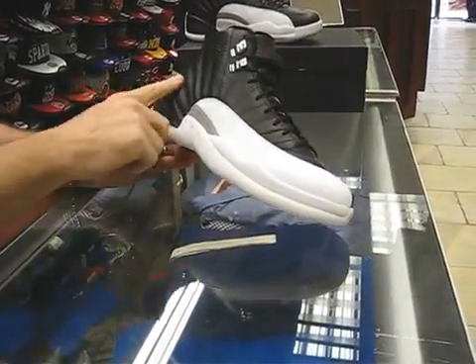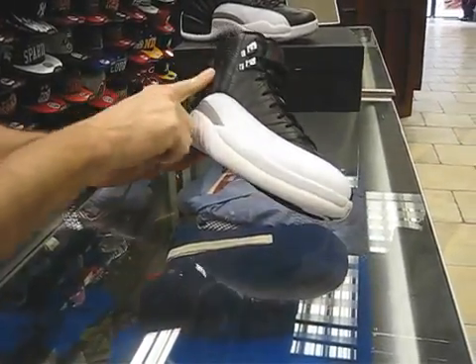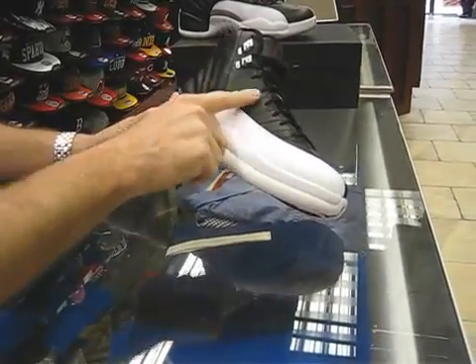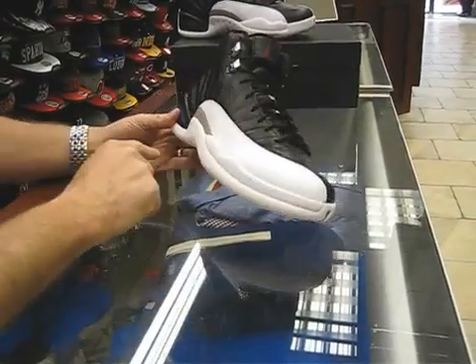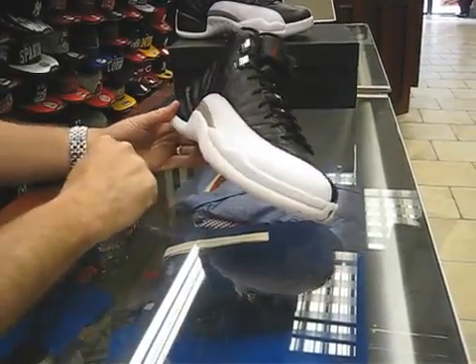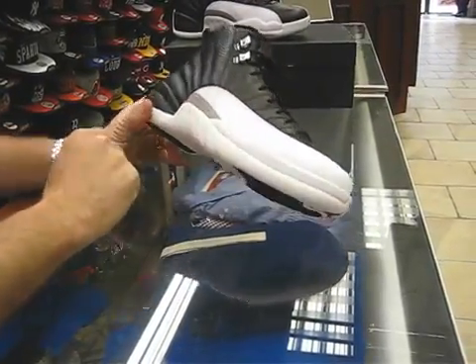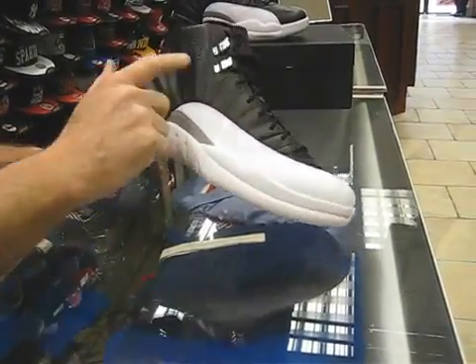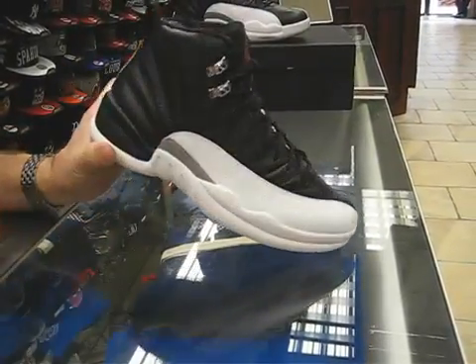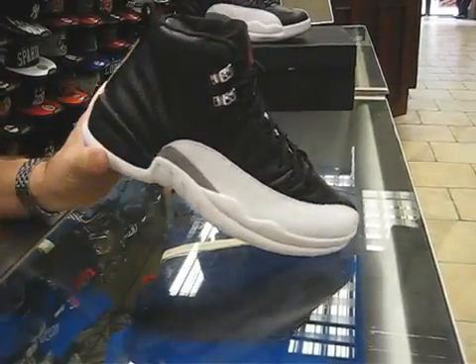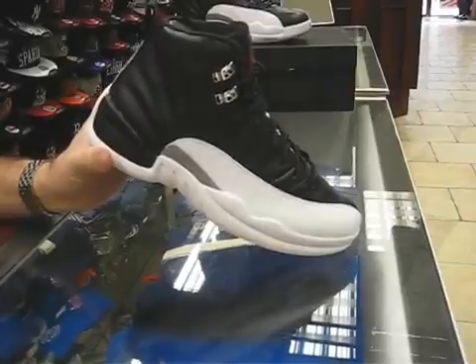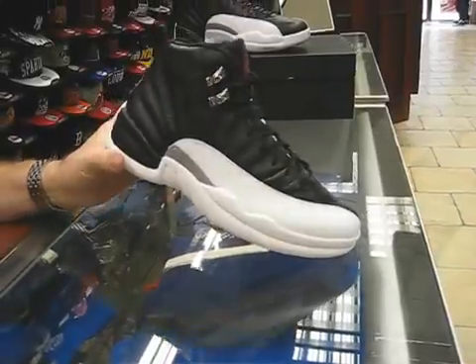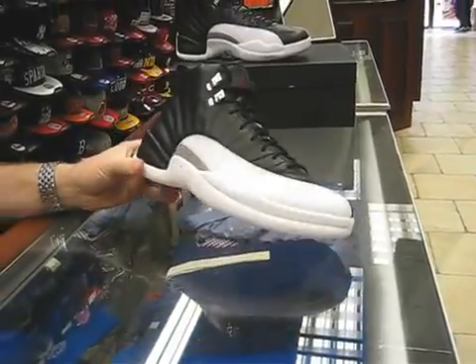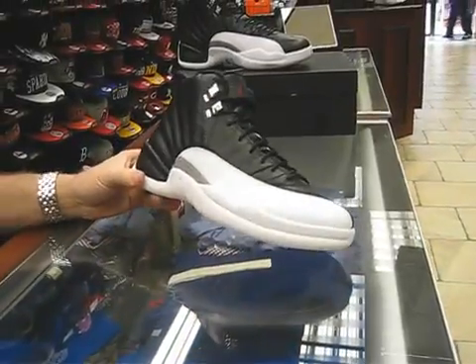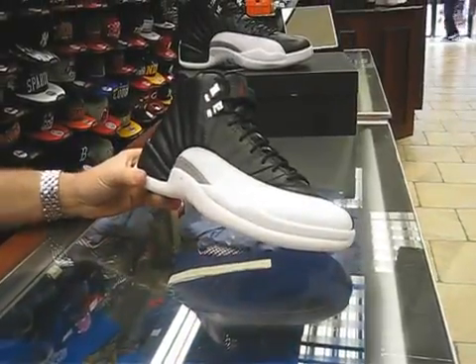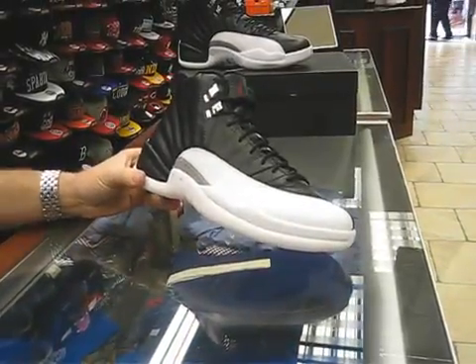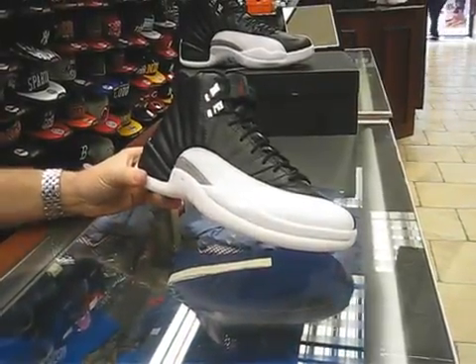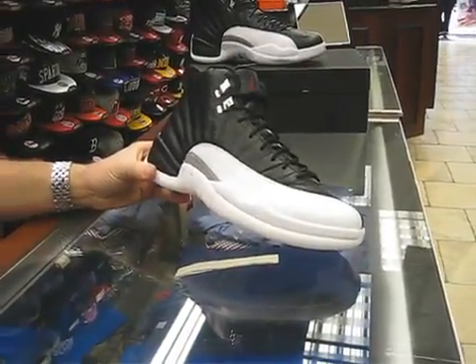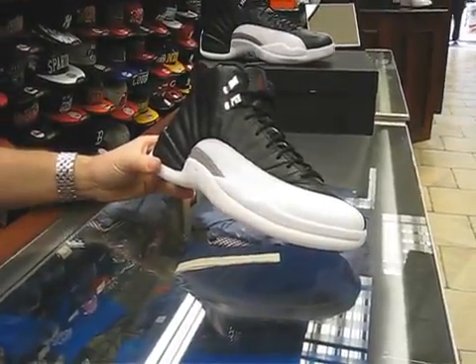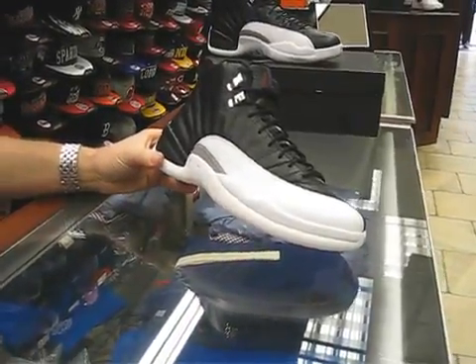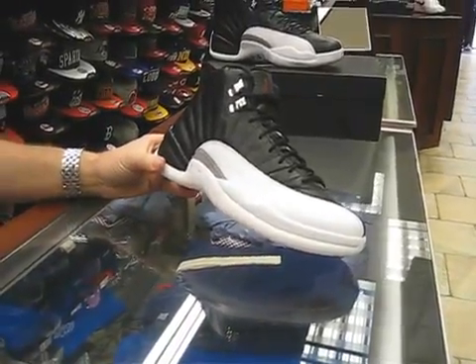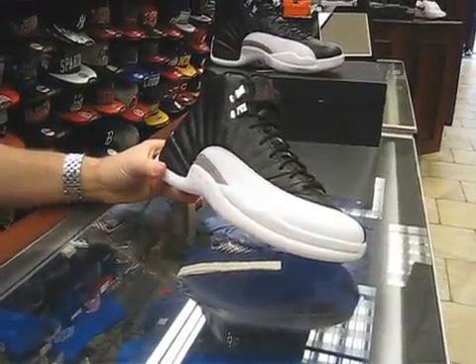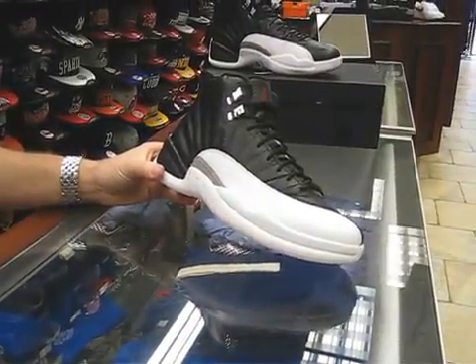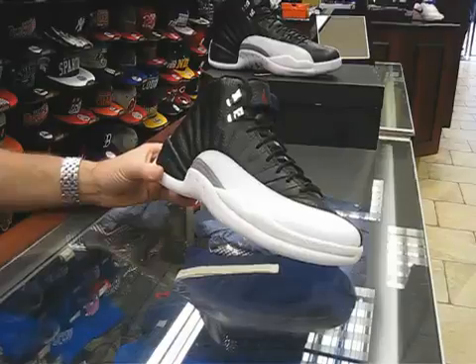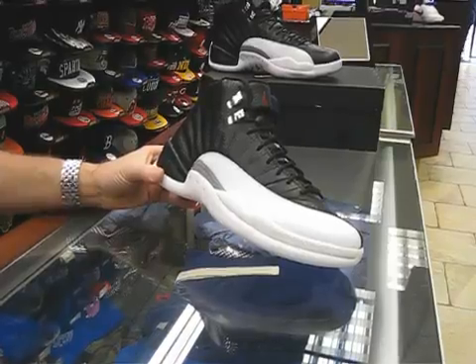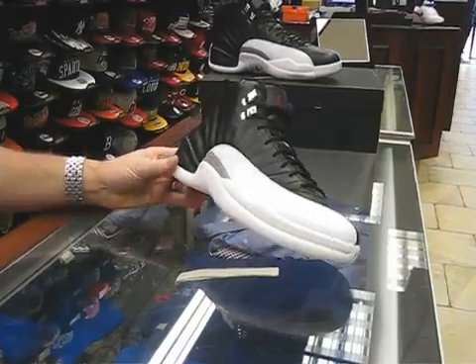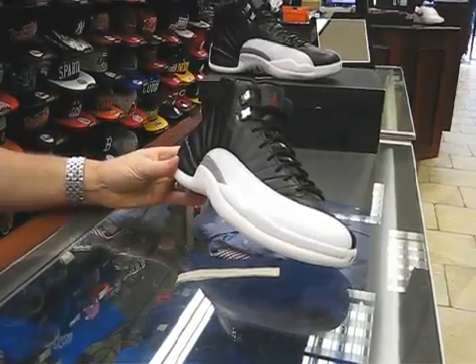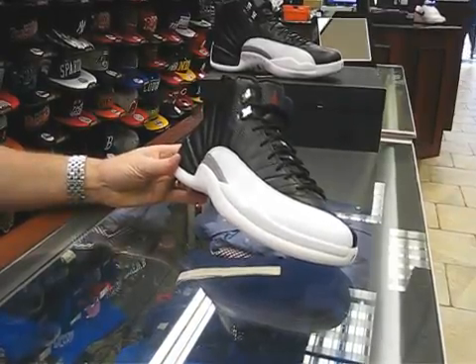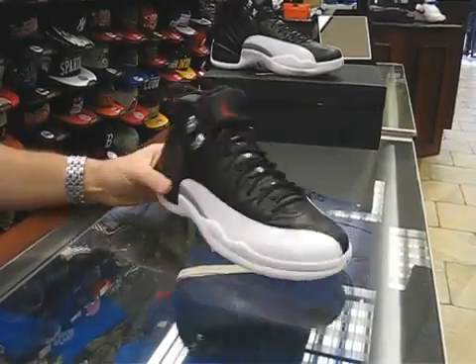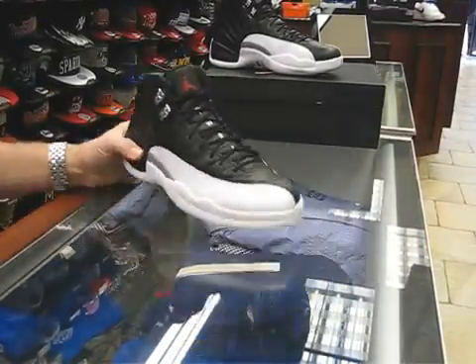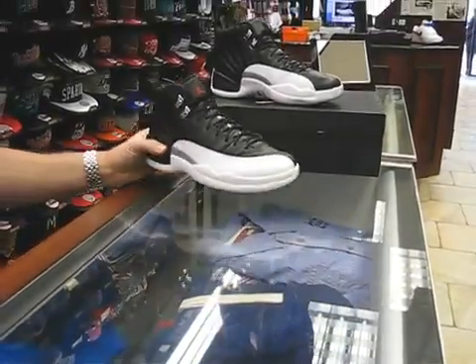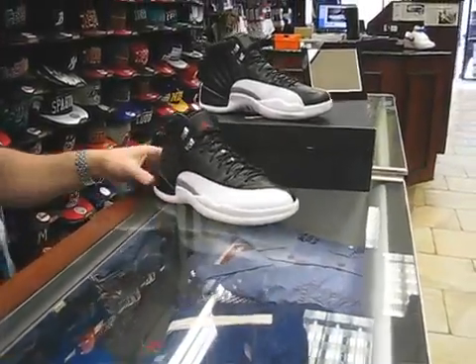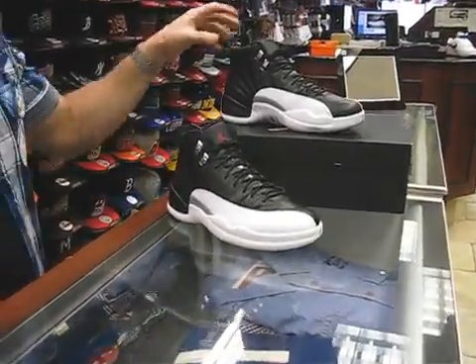And that's about it. Like I said, this shoe is coming out April 21st, and they're definitely going to be gone quick.